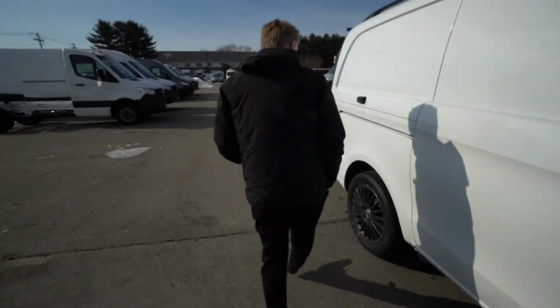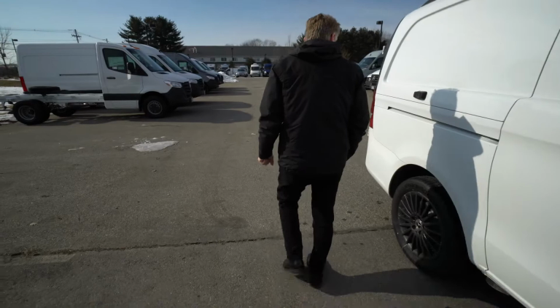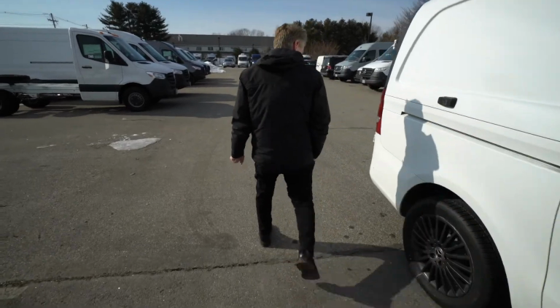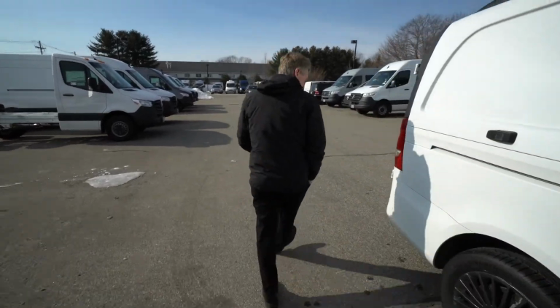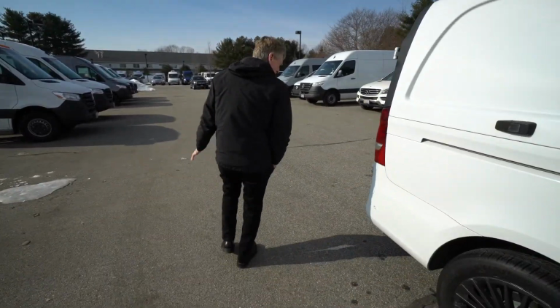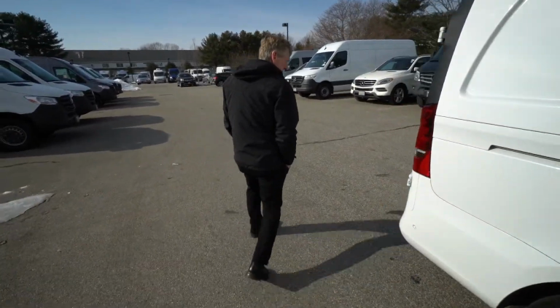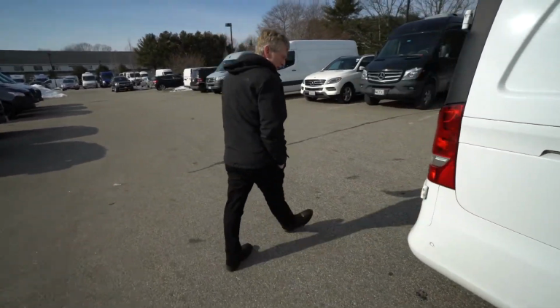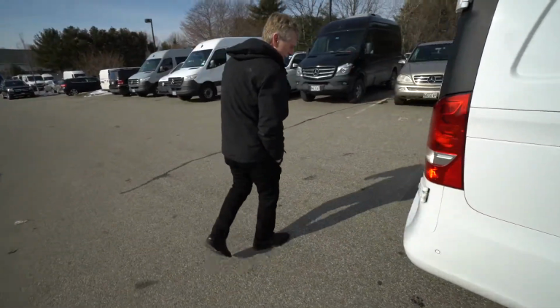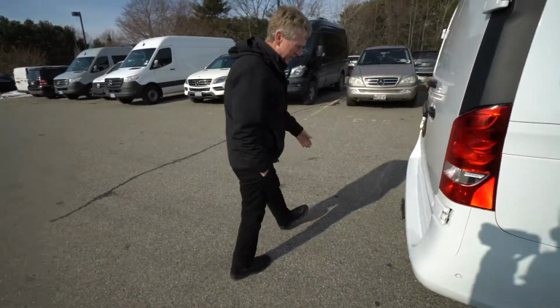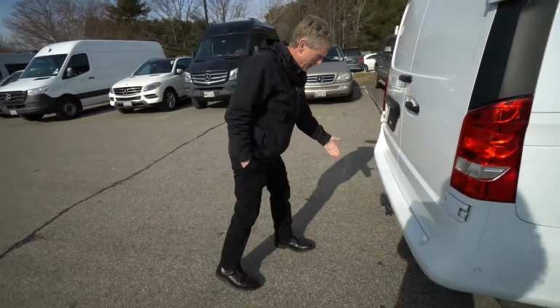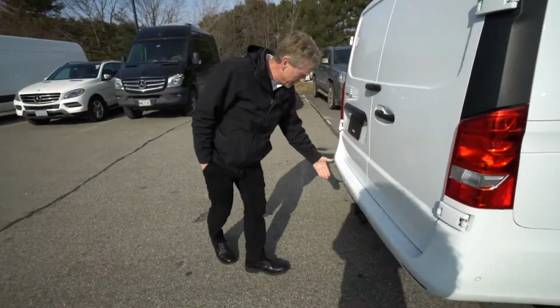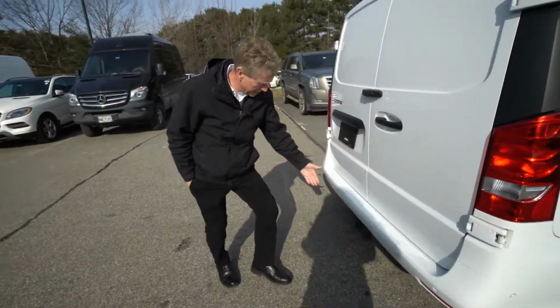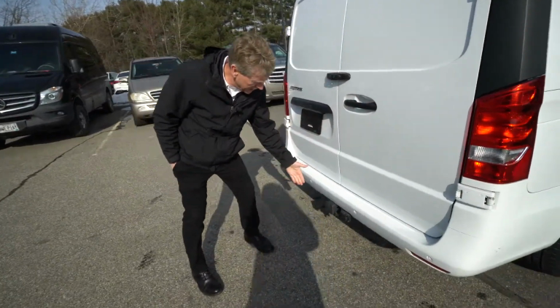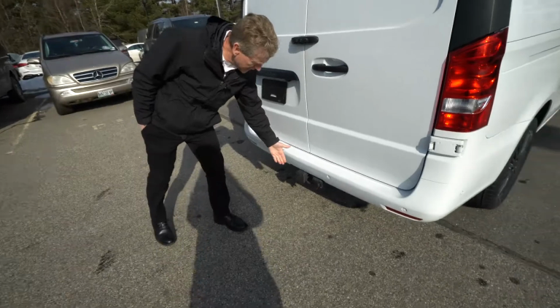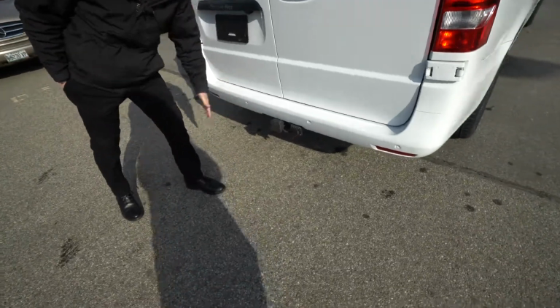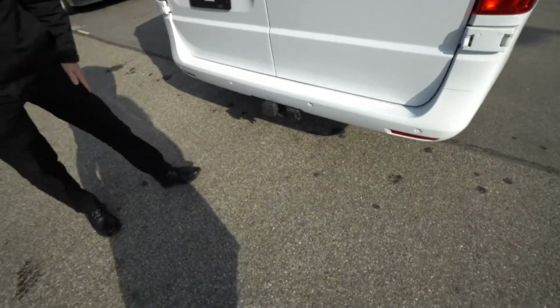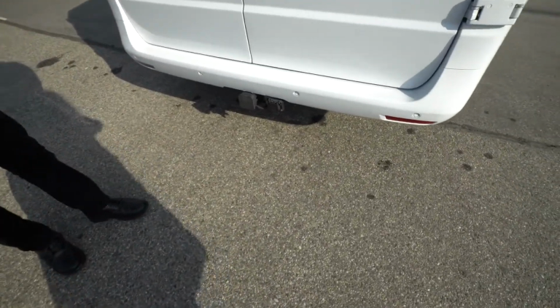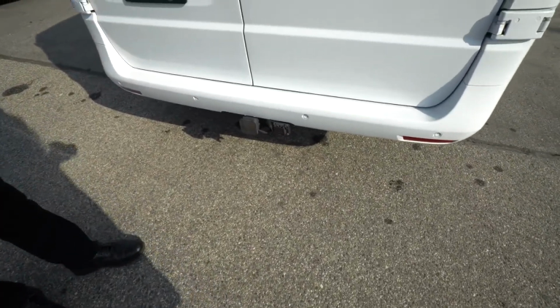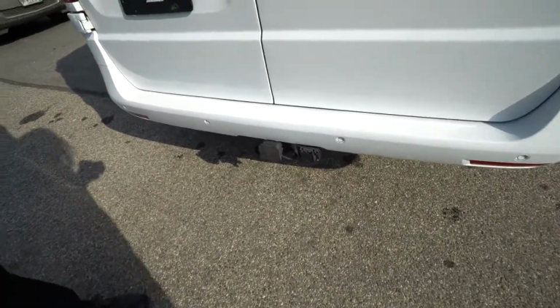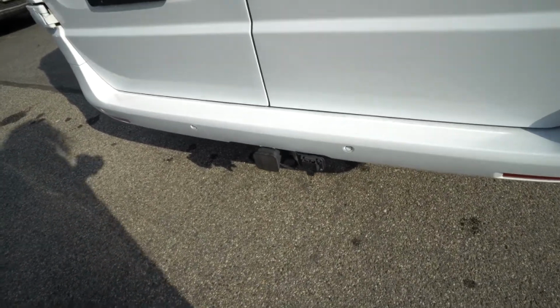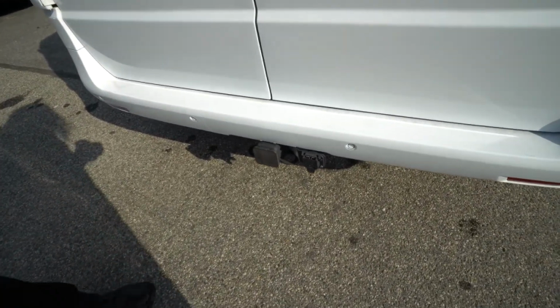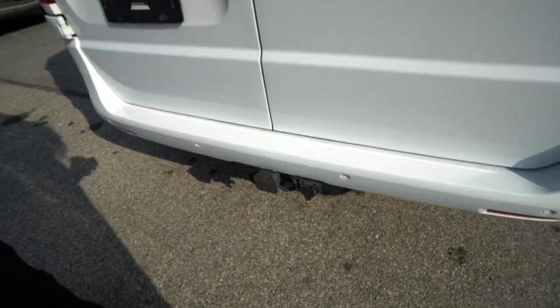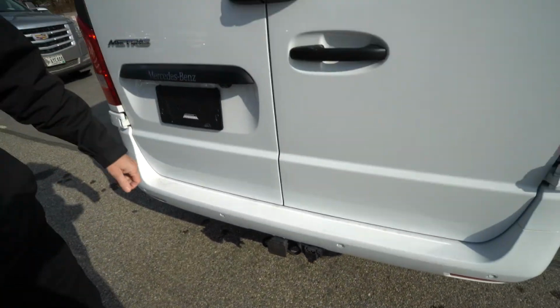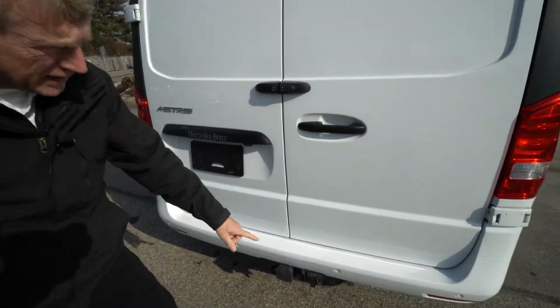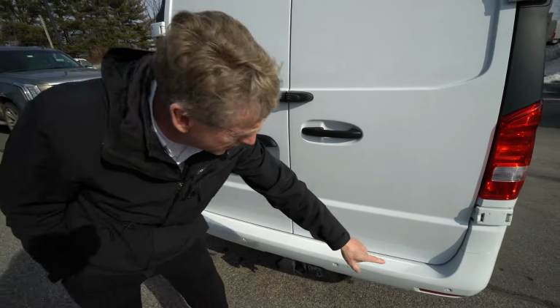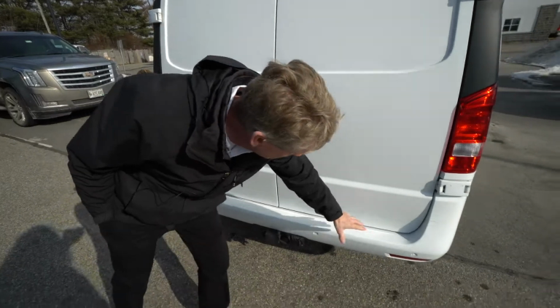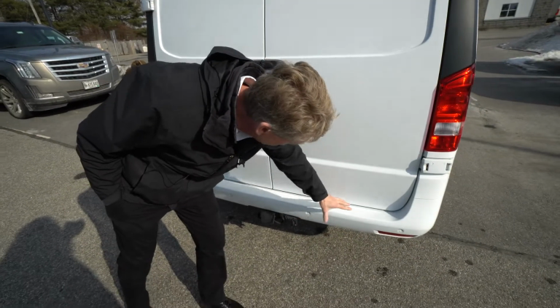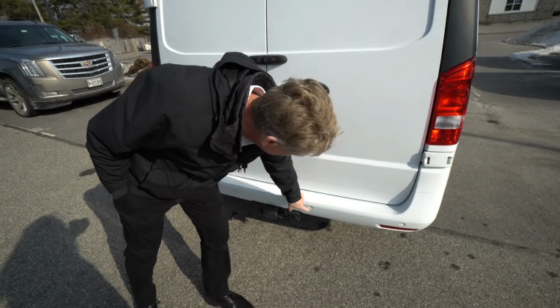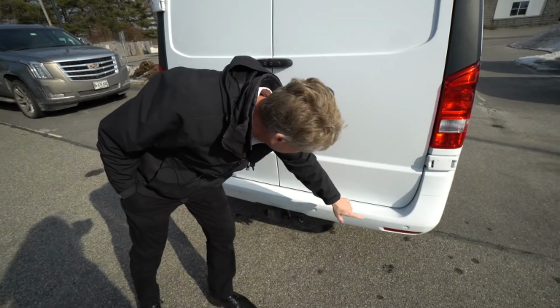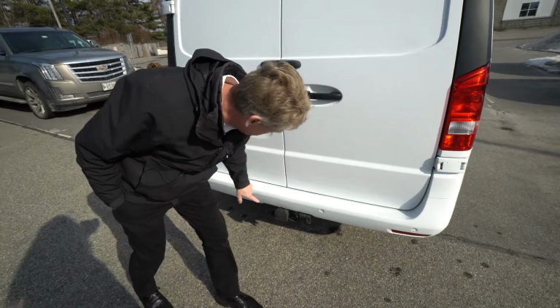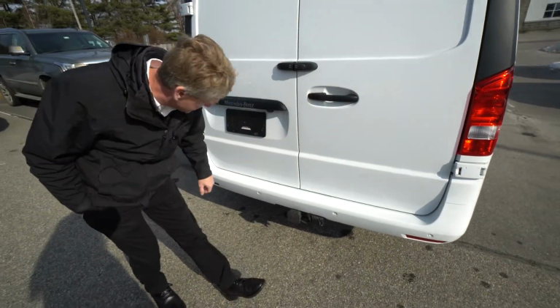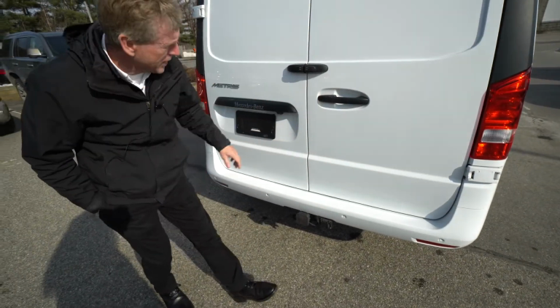We'll come around here to the back. This Metris does have a trailer hitch, as you can see — it's a Mercedes-Benz trailer hitch. You can tow up to 5,000 pounds with the Metris. And you can see the back bumper is painted and it has the sensors as well.